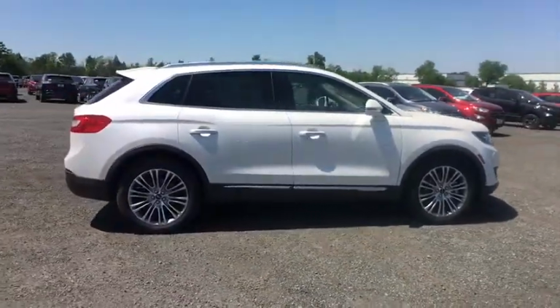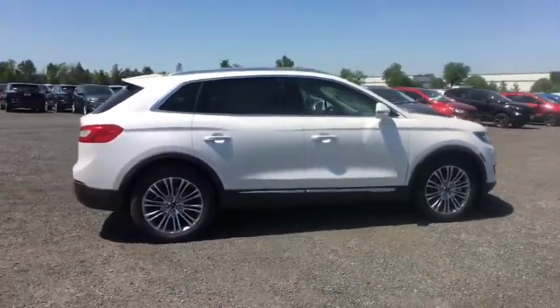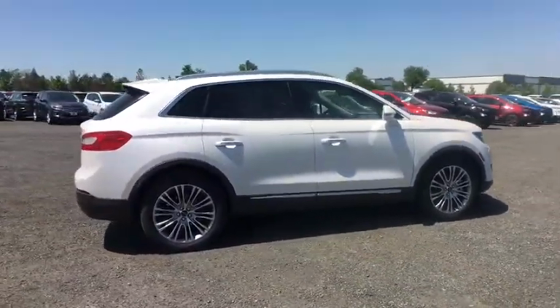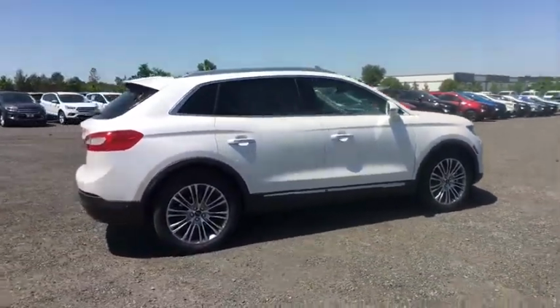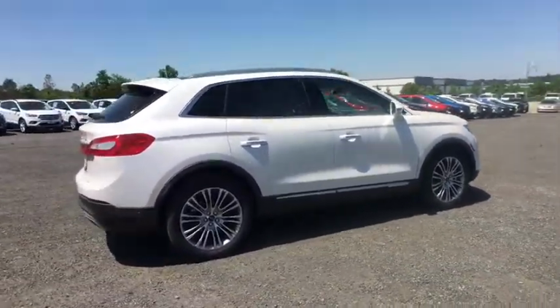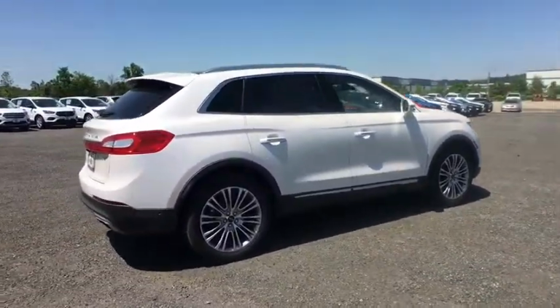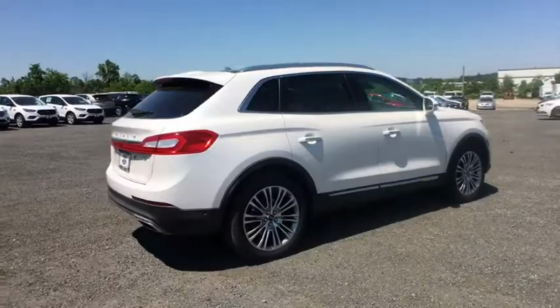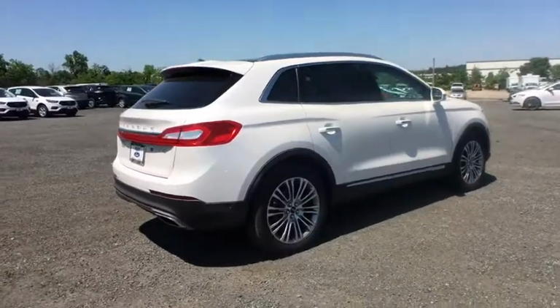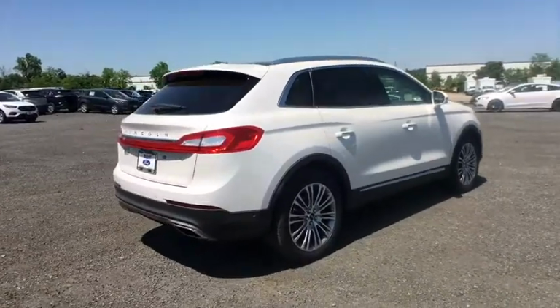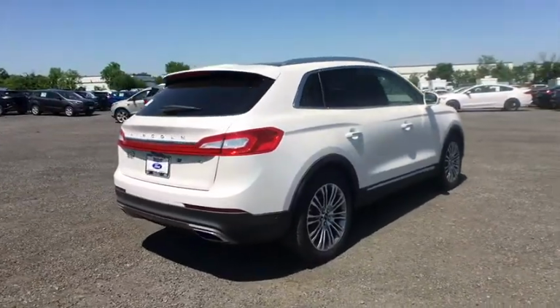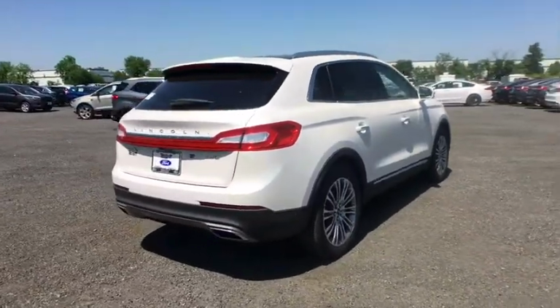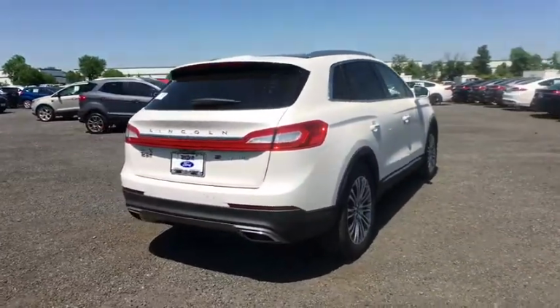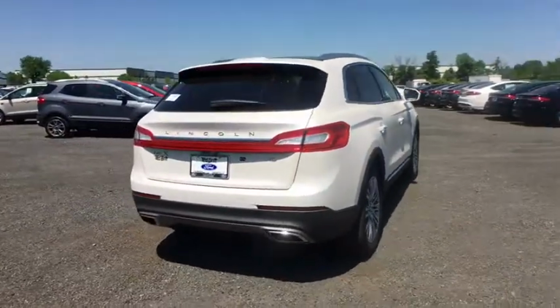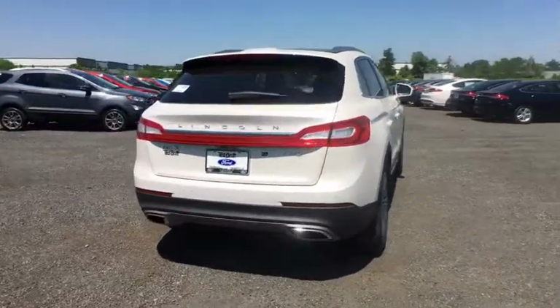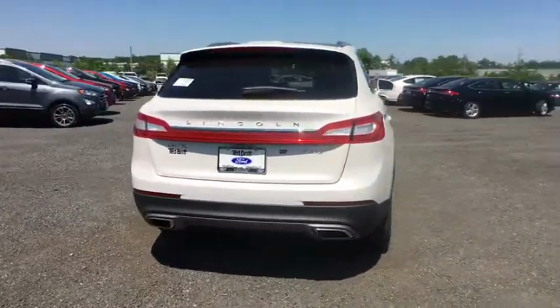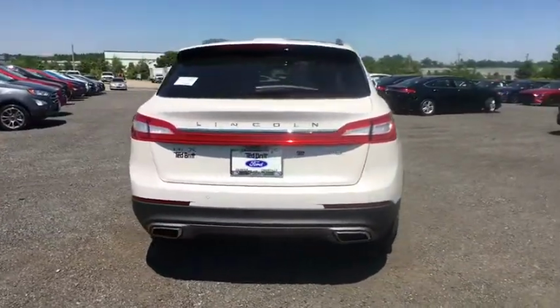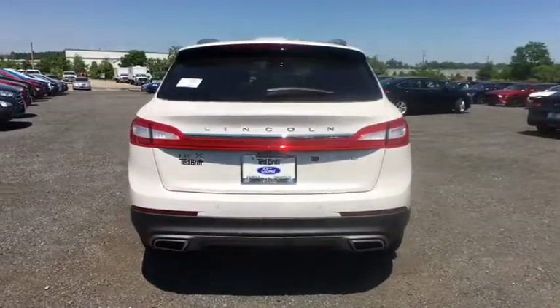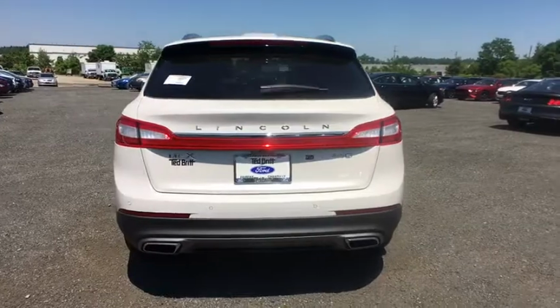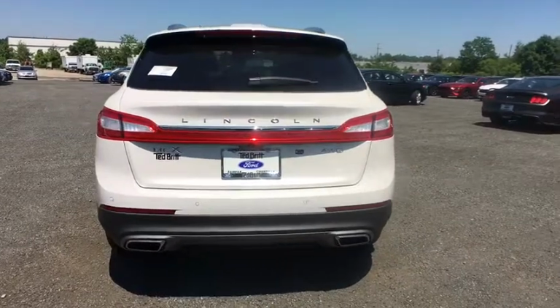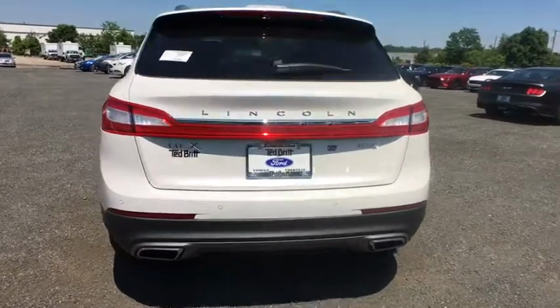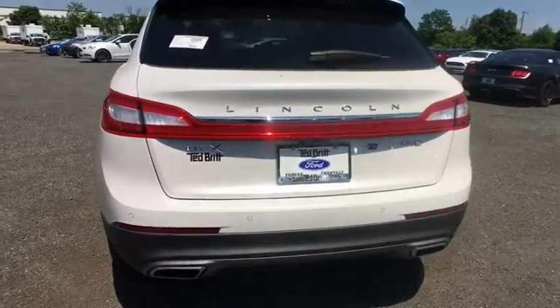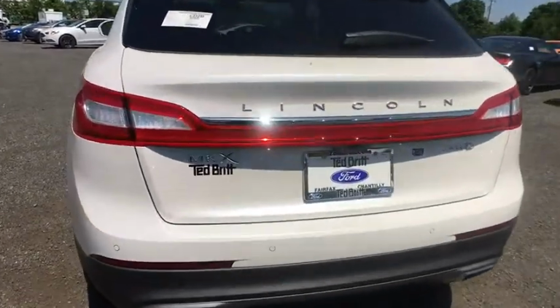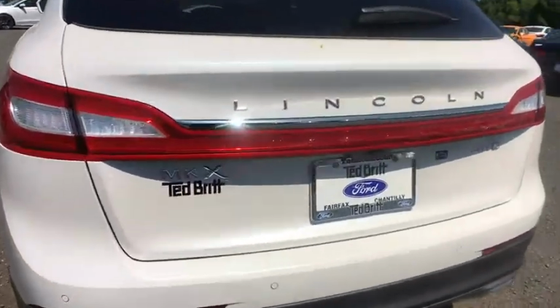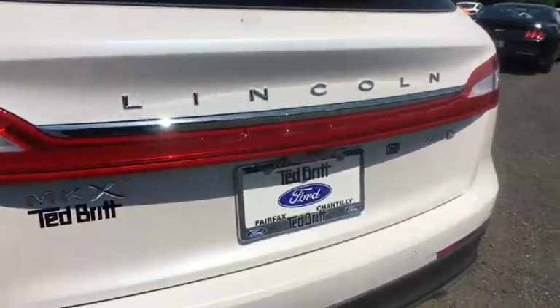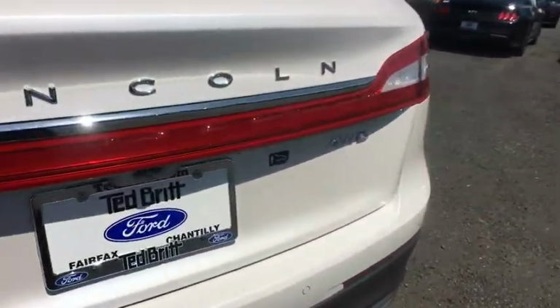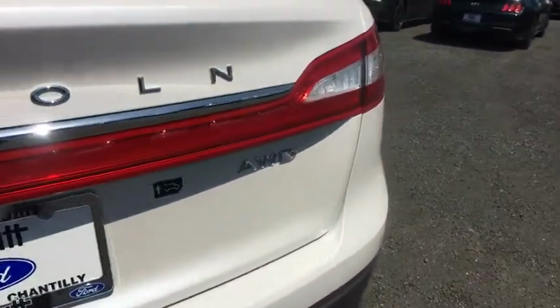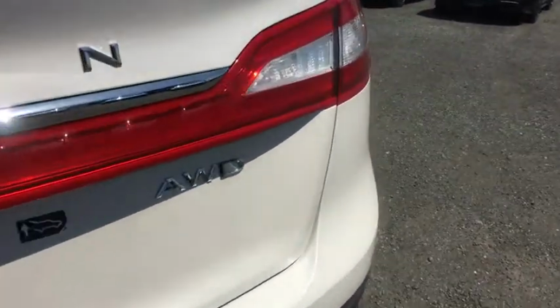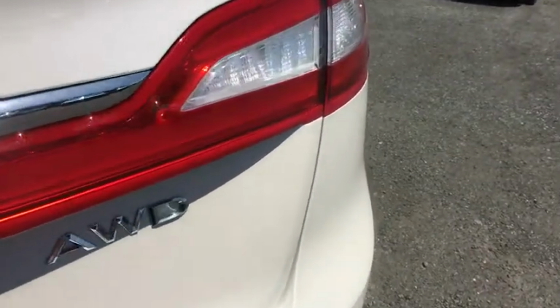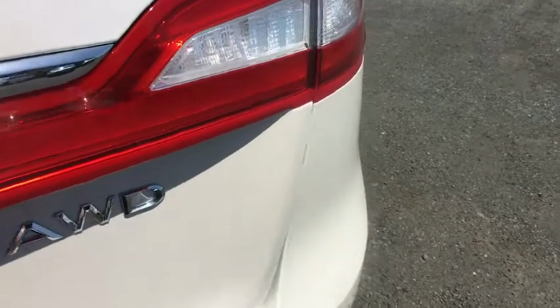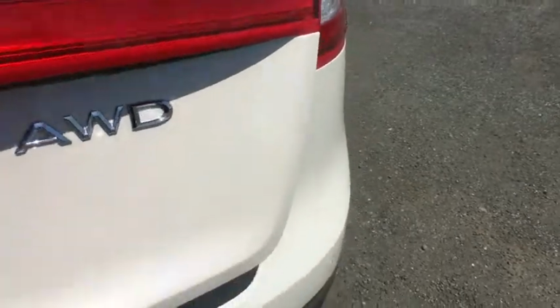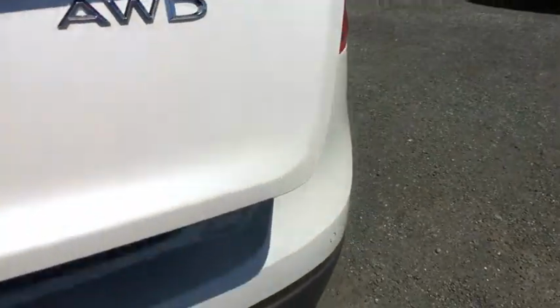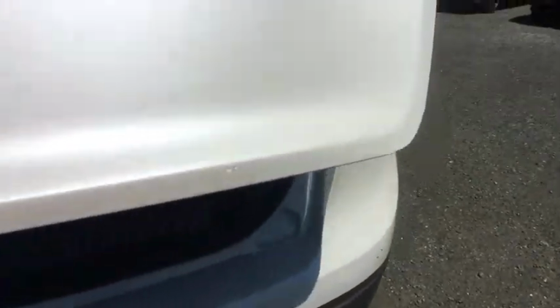Here are some of this vehicle's great options: traction control, power passenger seat, power liftgate, navigation system, dual airbags, power steering, four-wheel disc brakes, active suspension system, fog lights, electronic stability control.